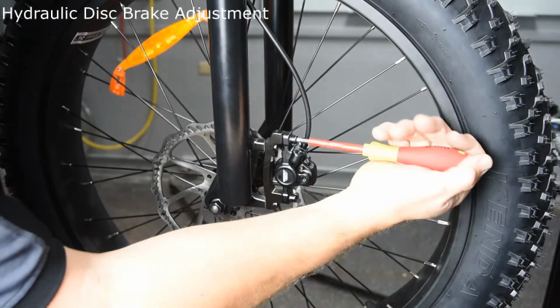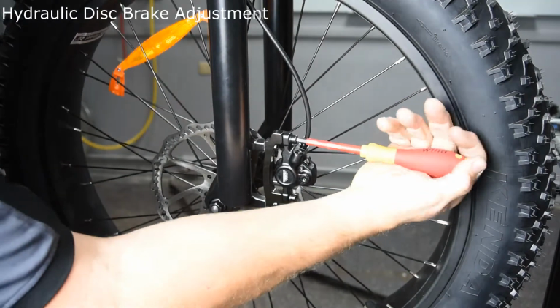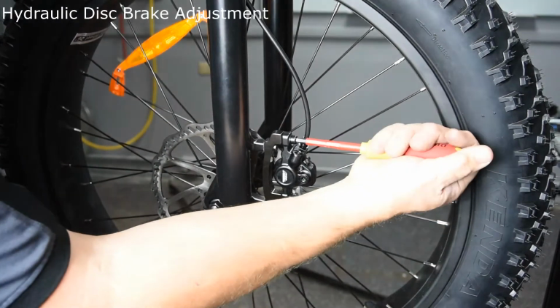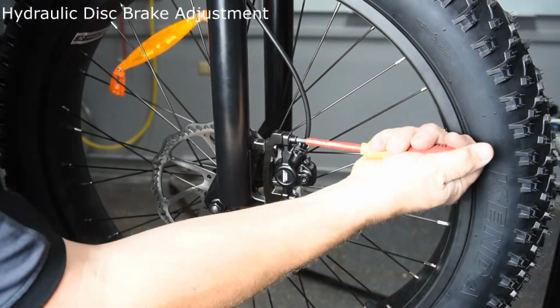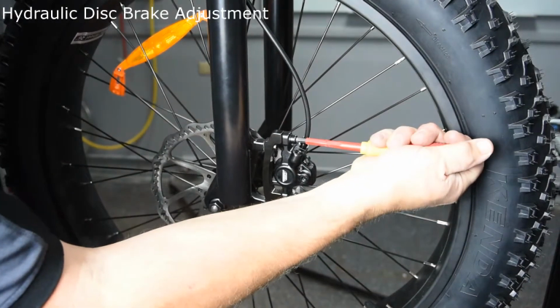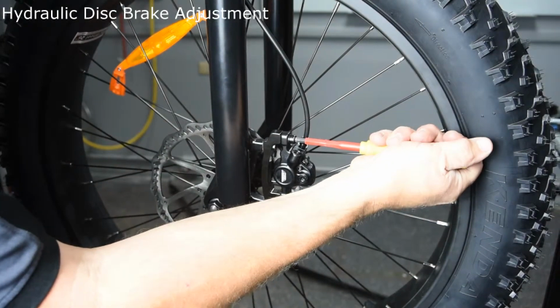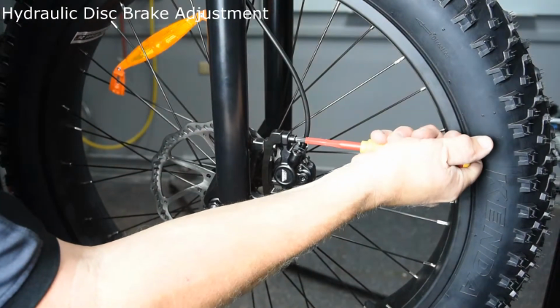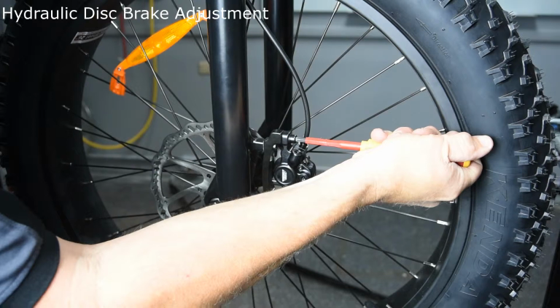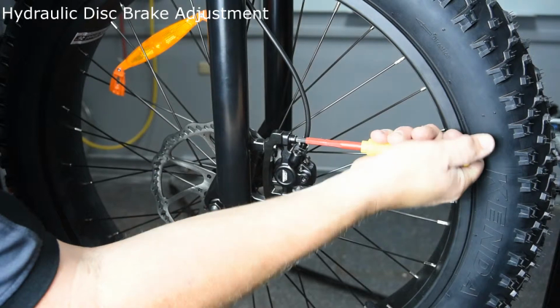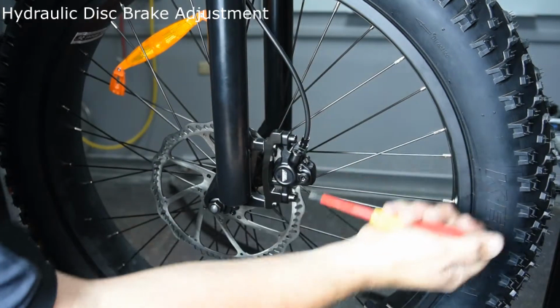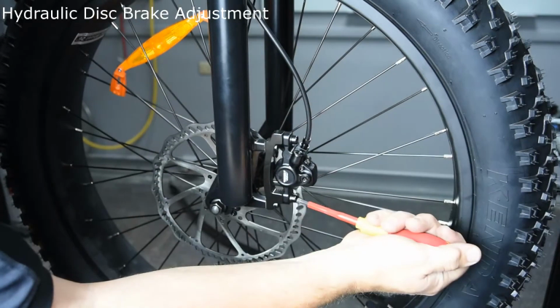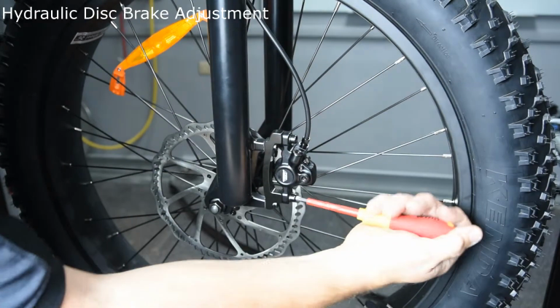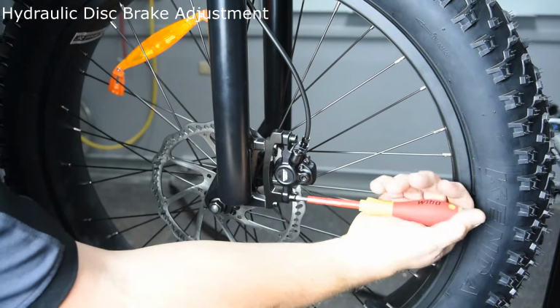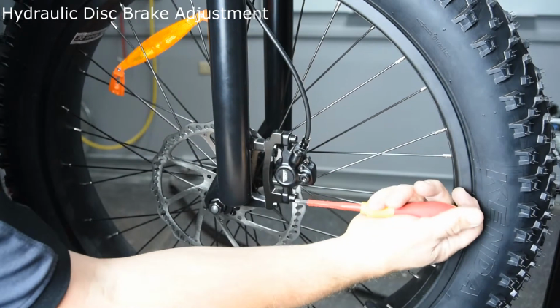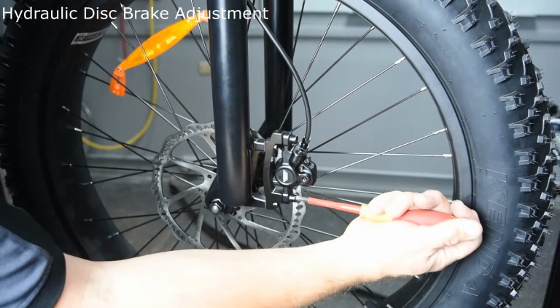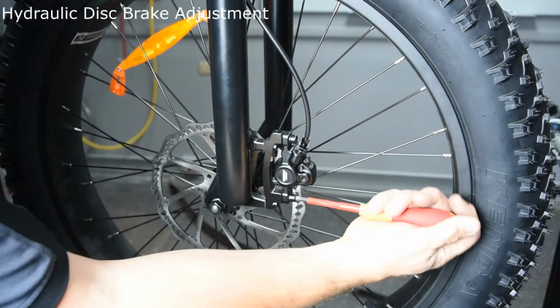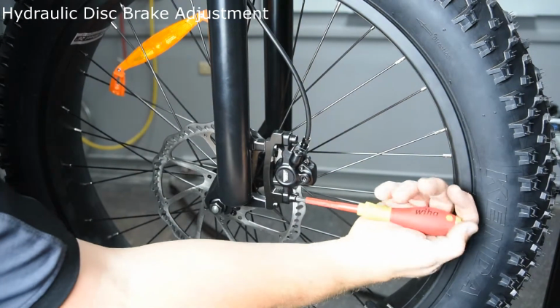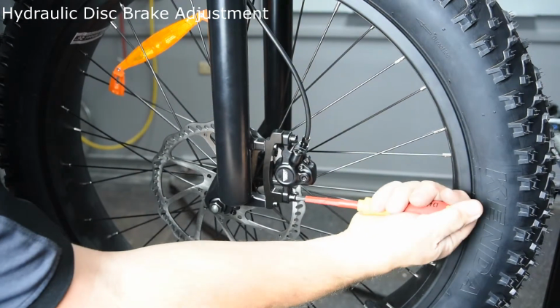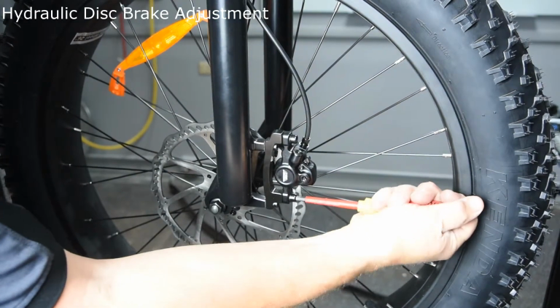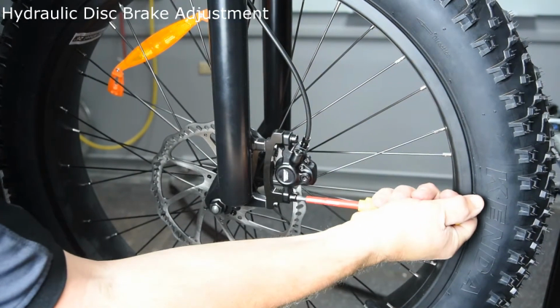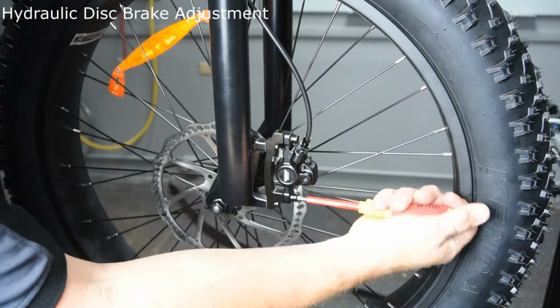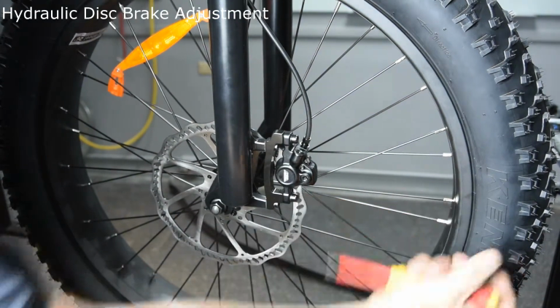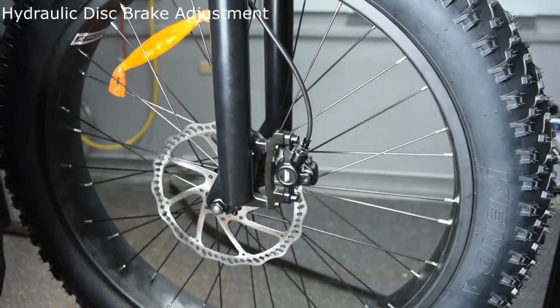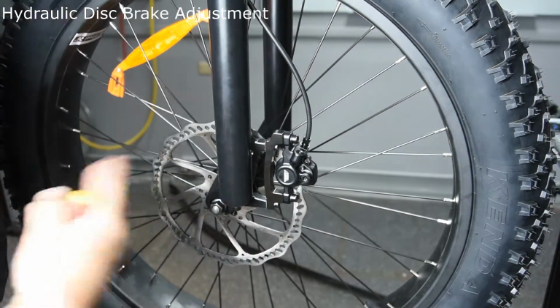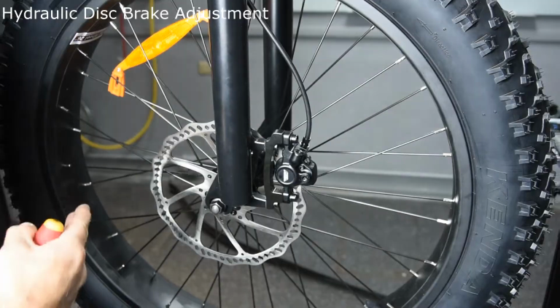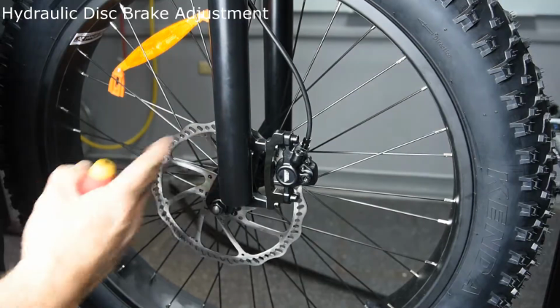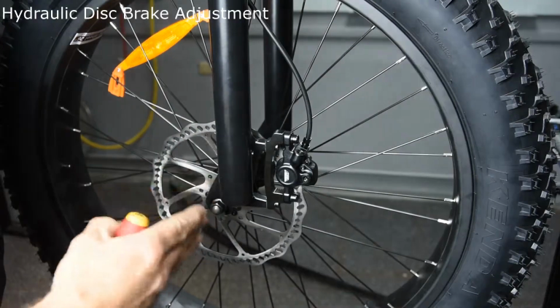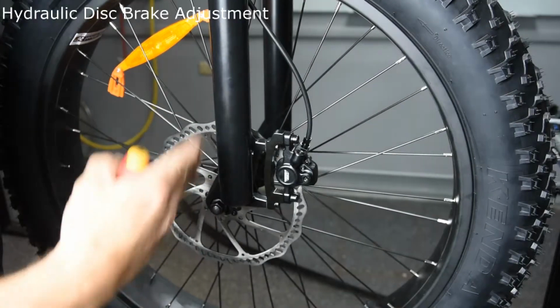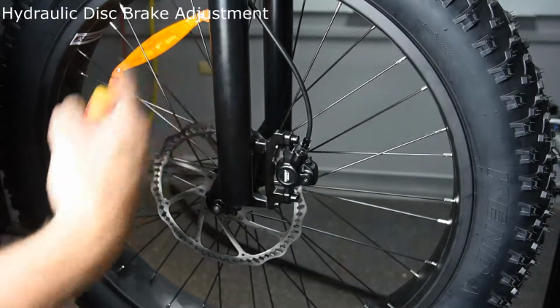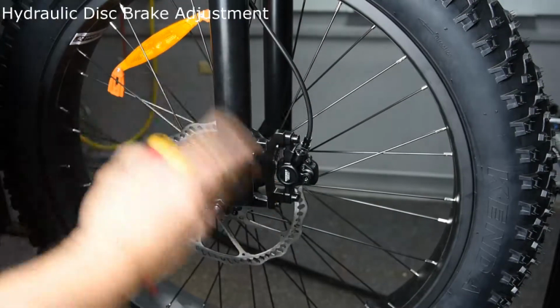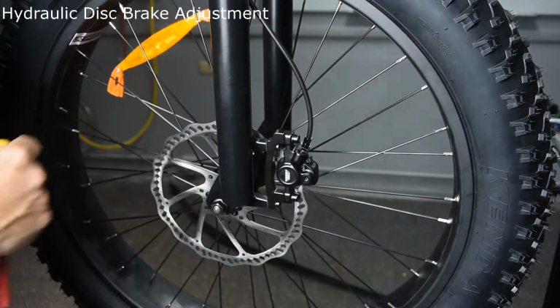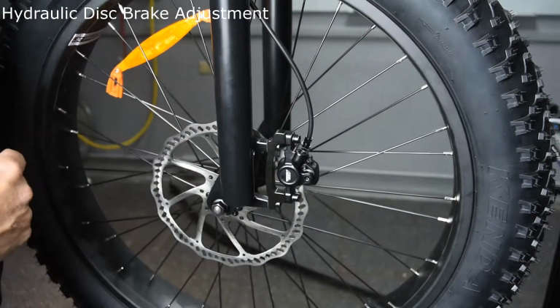These do not need to be over-torqued. And now your adjustment is done — all your brake noise is gone.